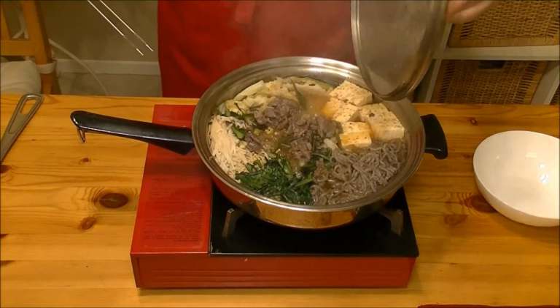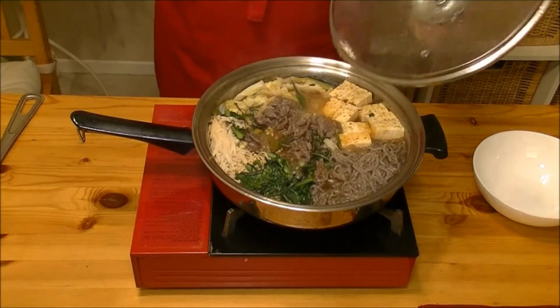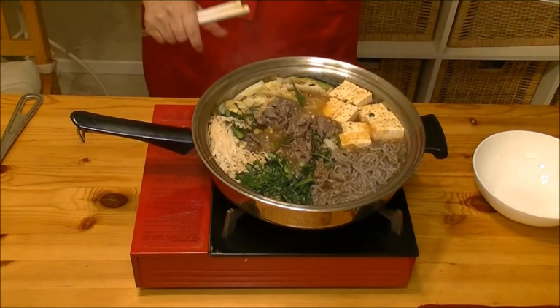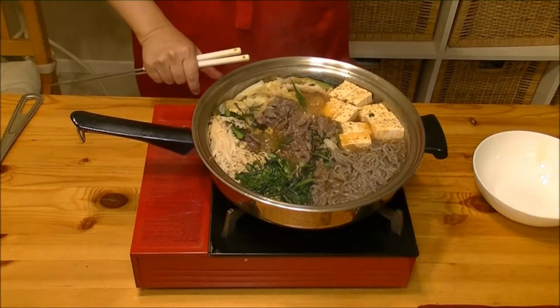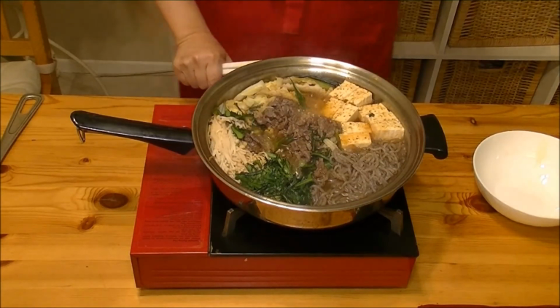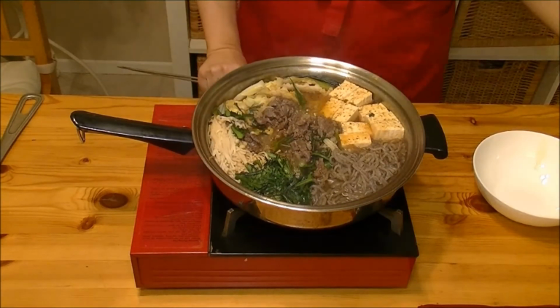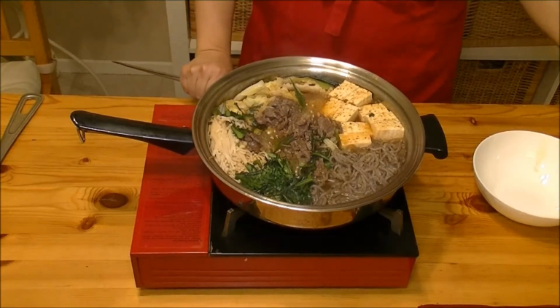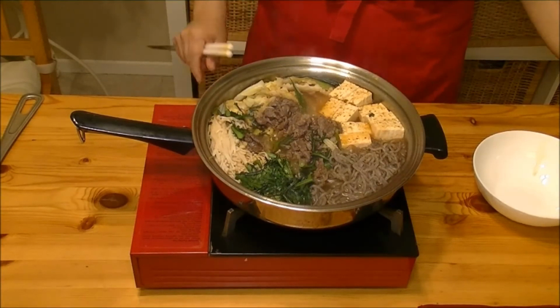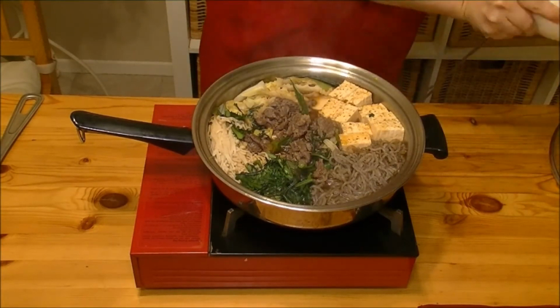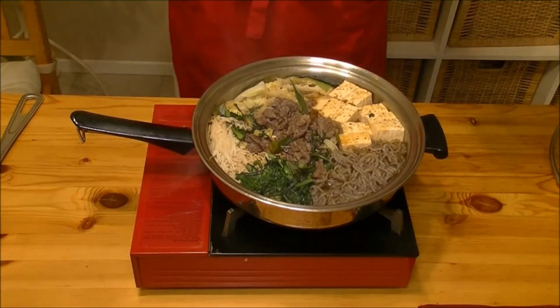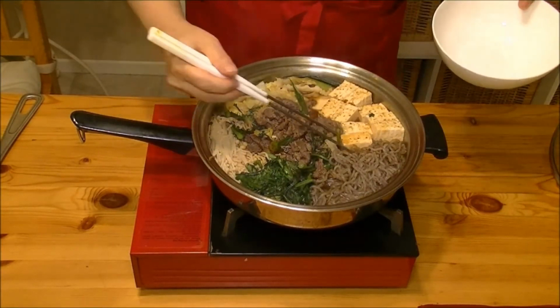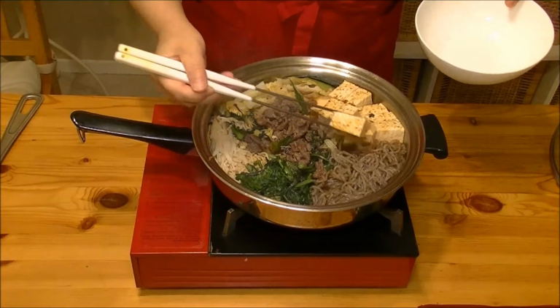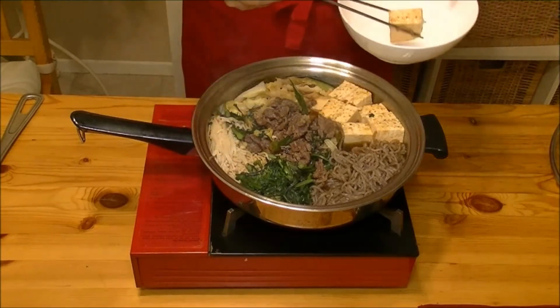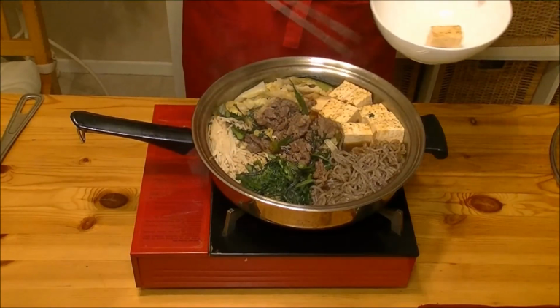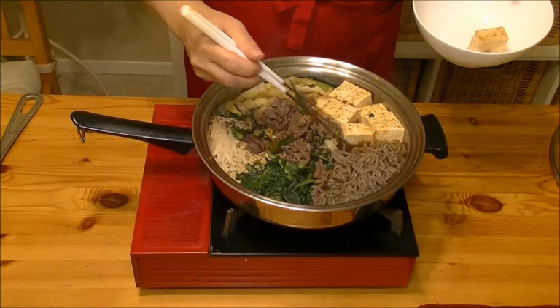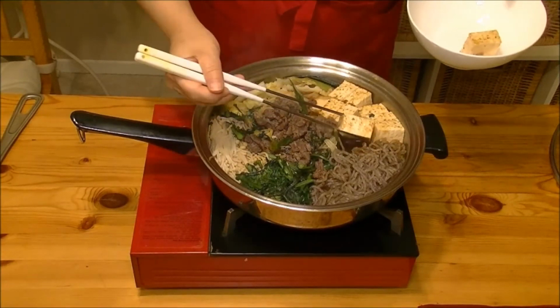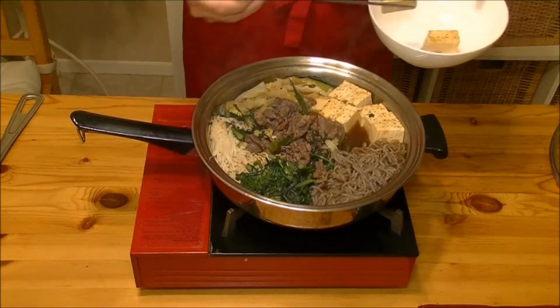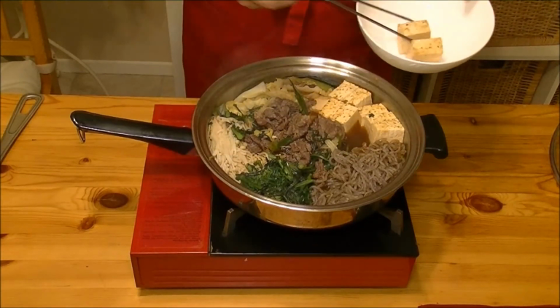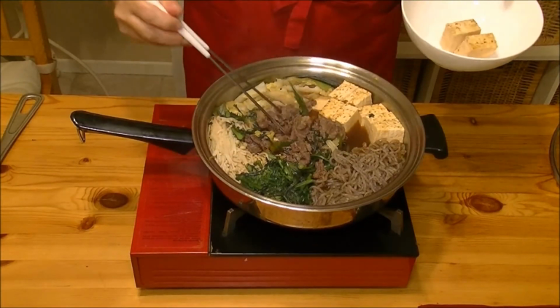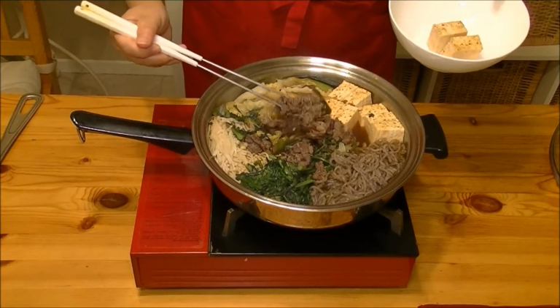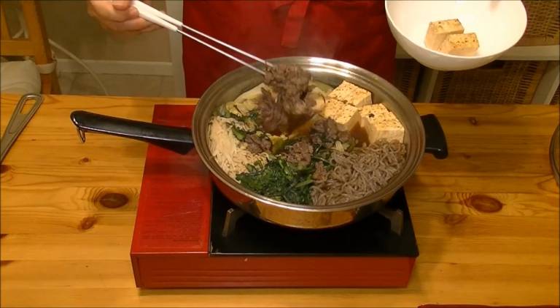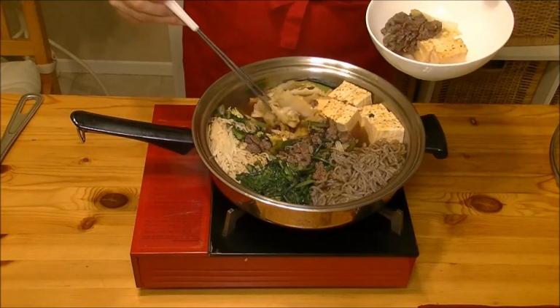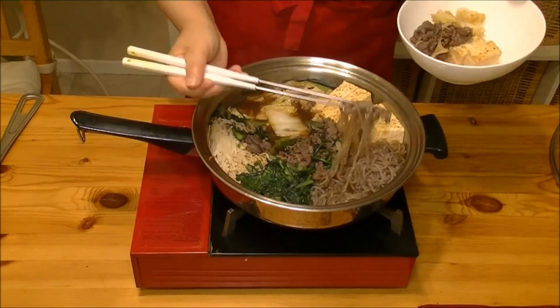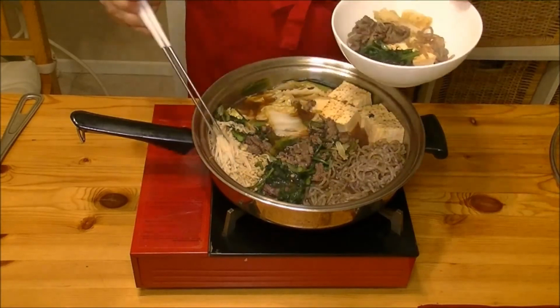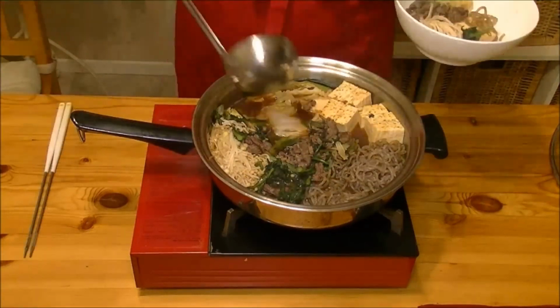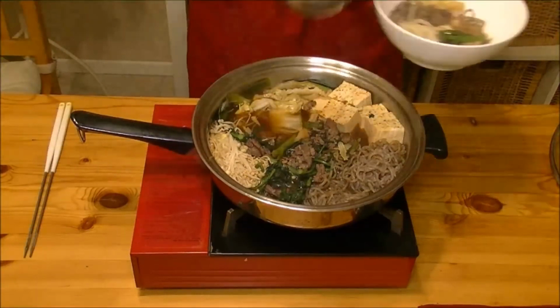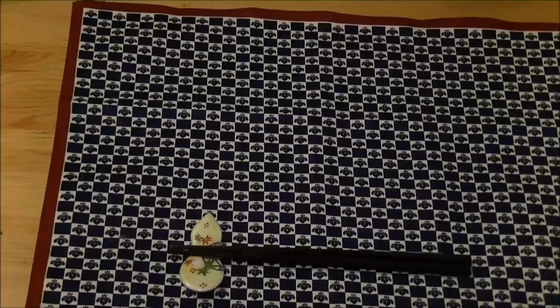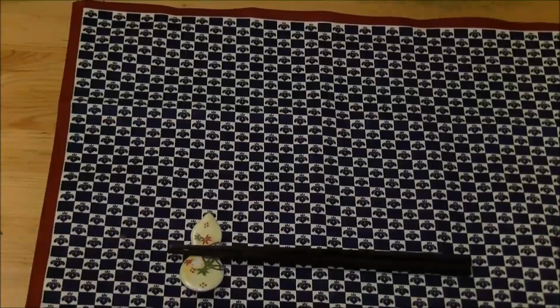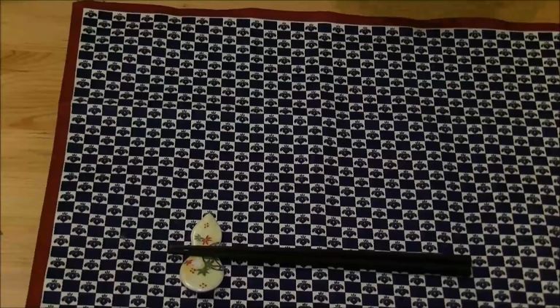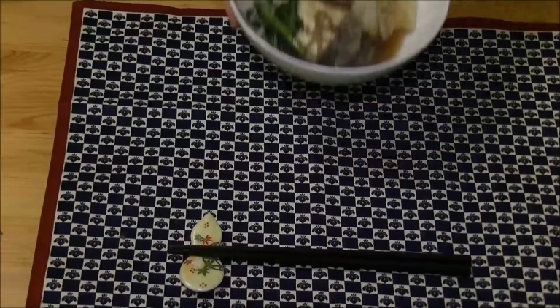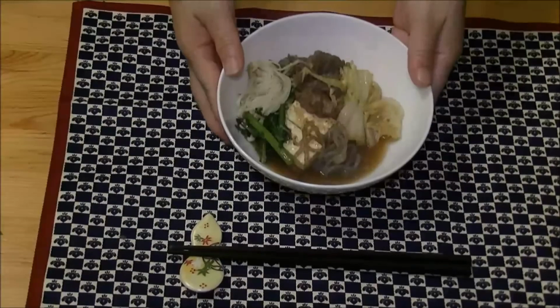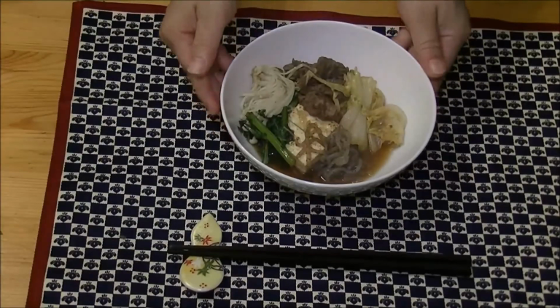Okay, sukiyaki is ready. I put it in a bowl. This is sukiyaki.